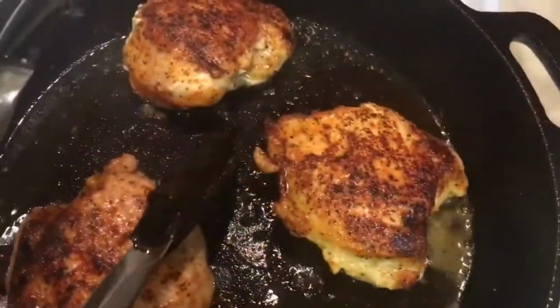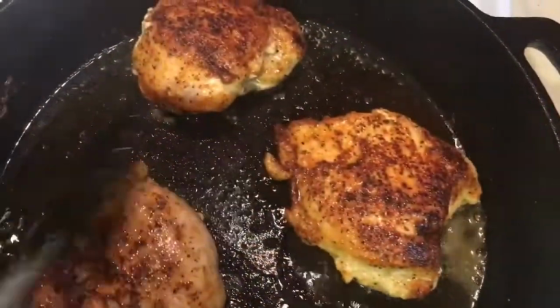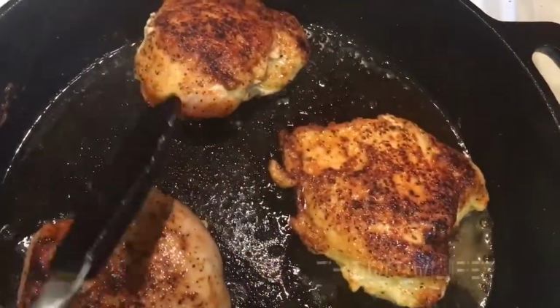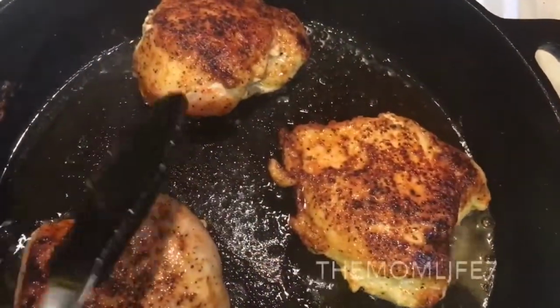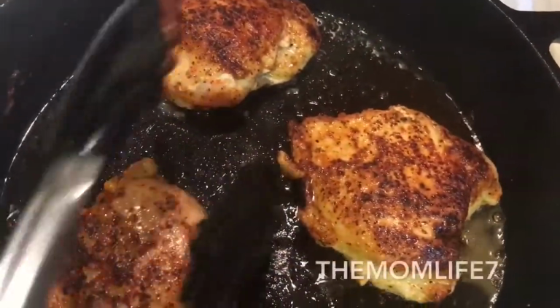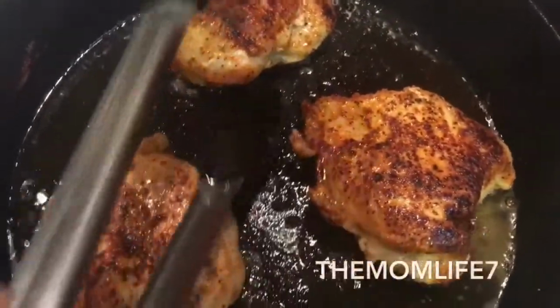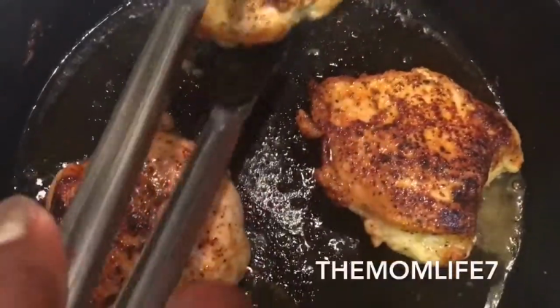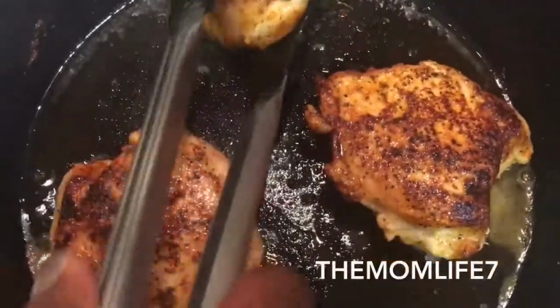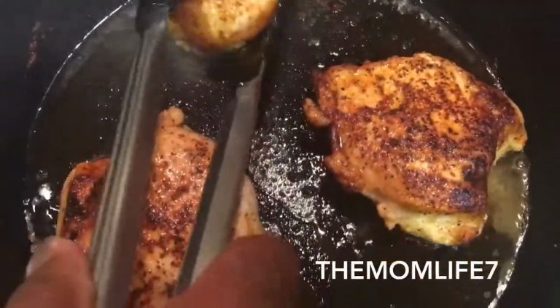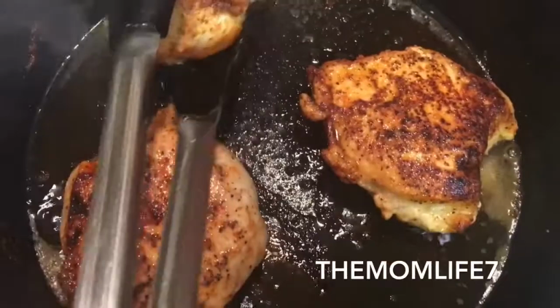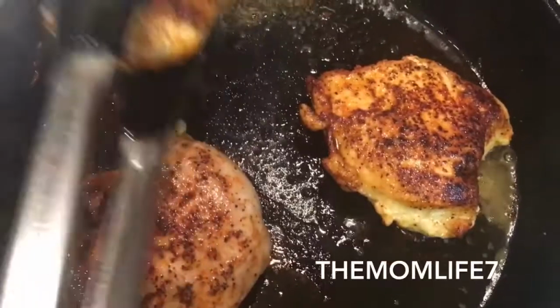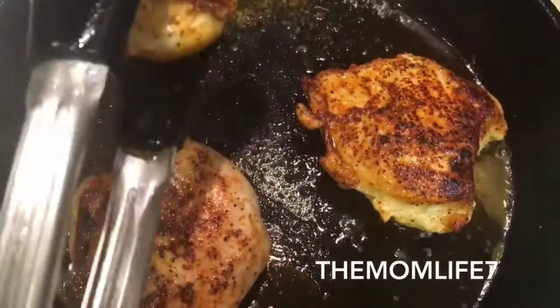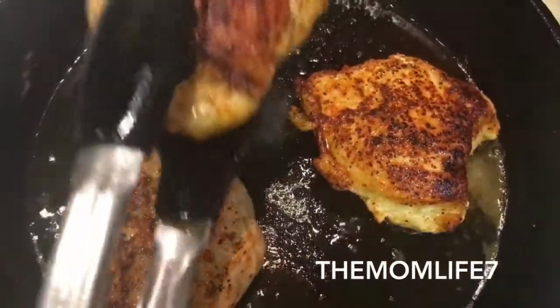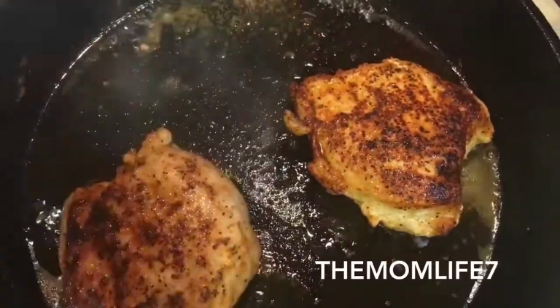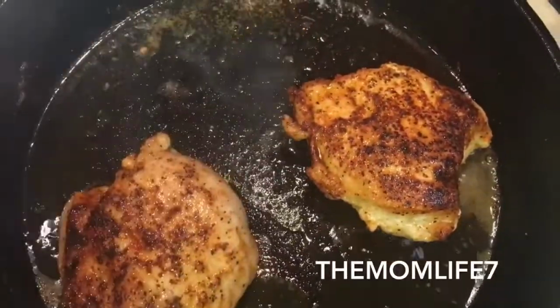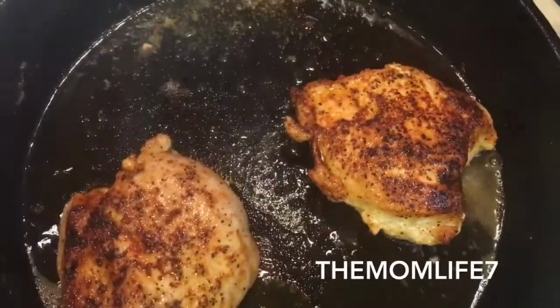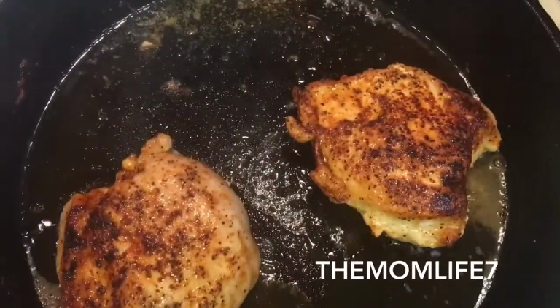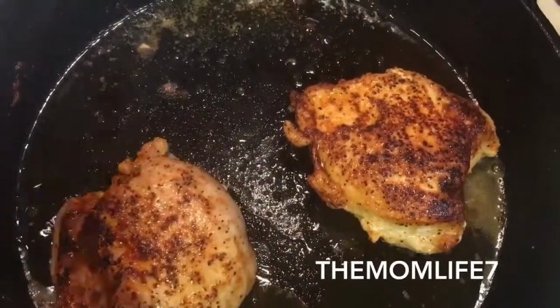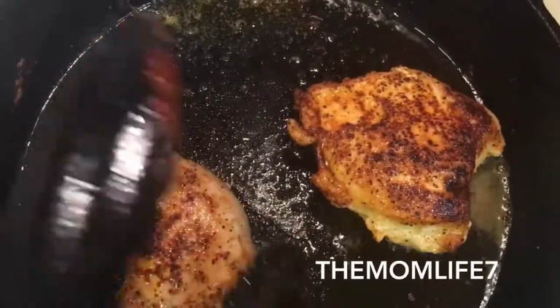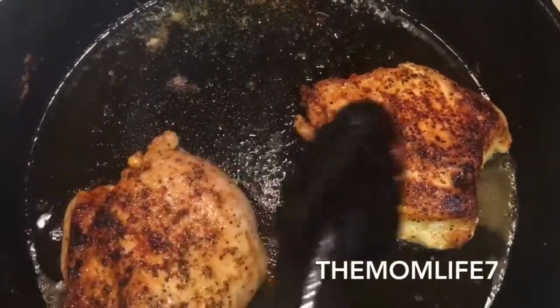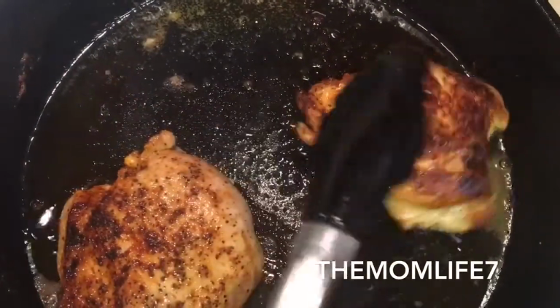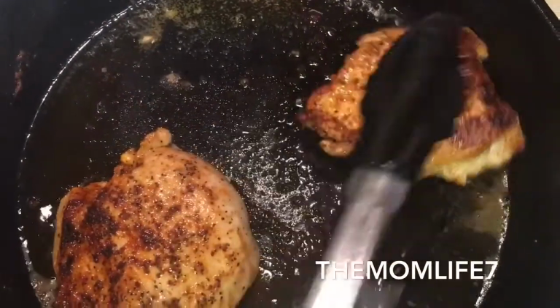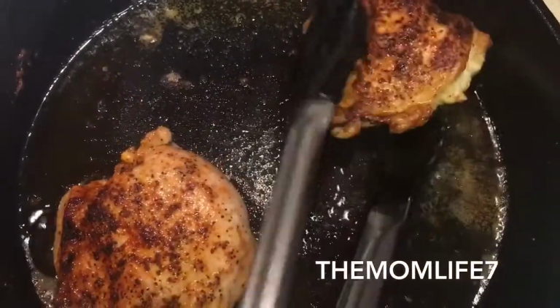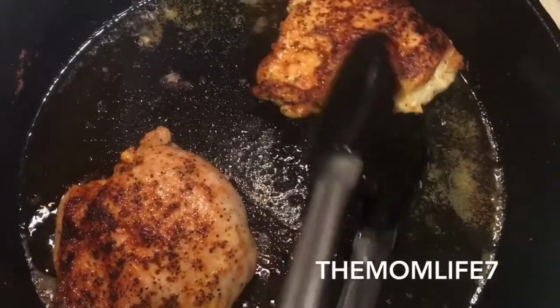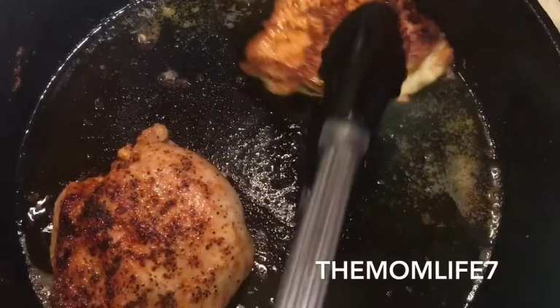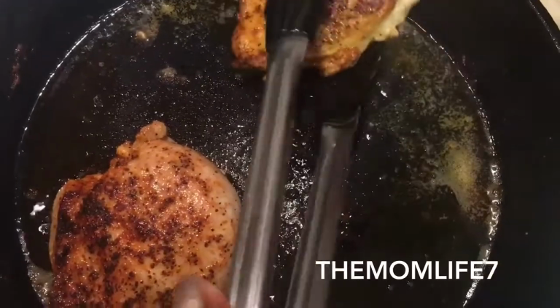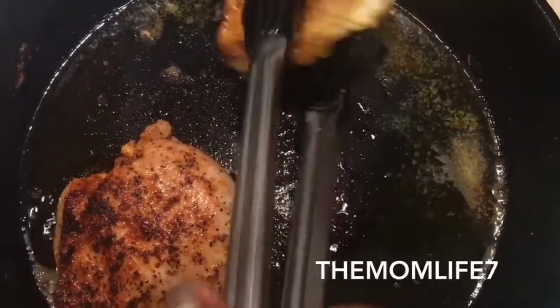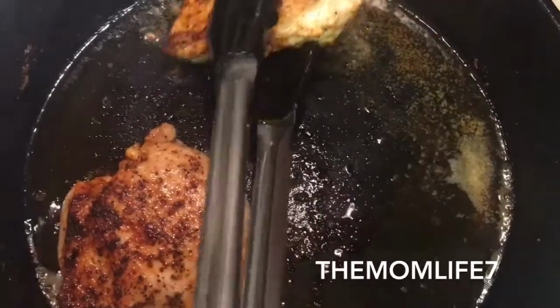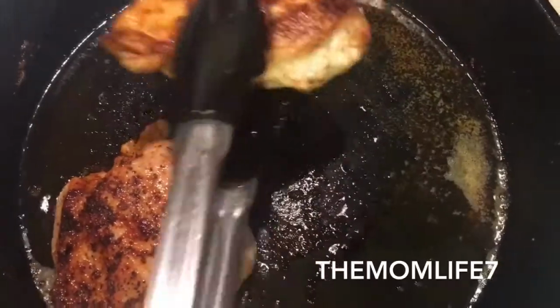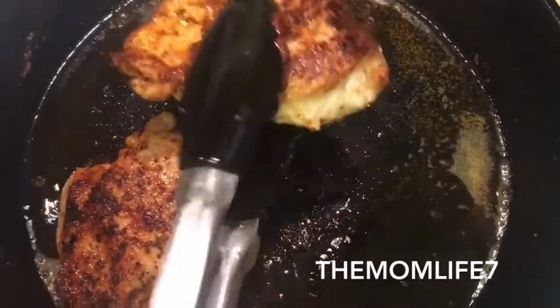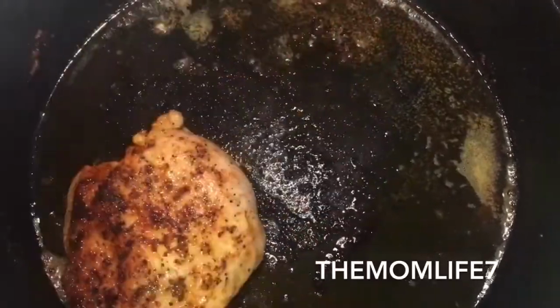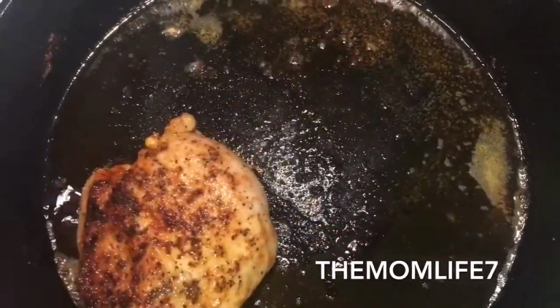I turned my exhaust fan down a little bit so you can hear me better. I'm putting the seared chicken to the side and finishing searing my last two boneless skinless chicken breasts.